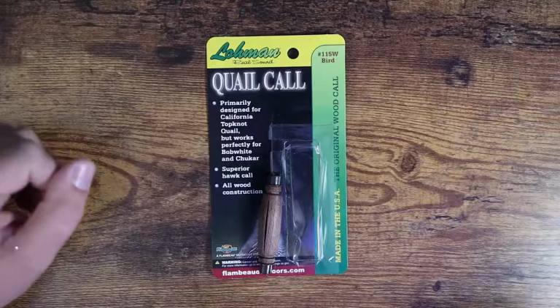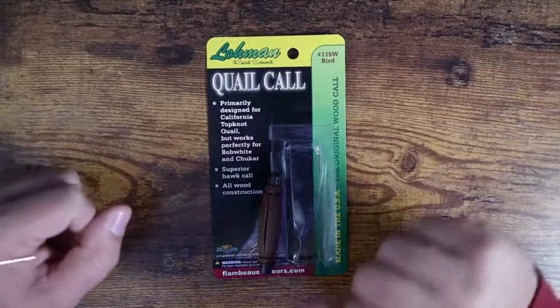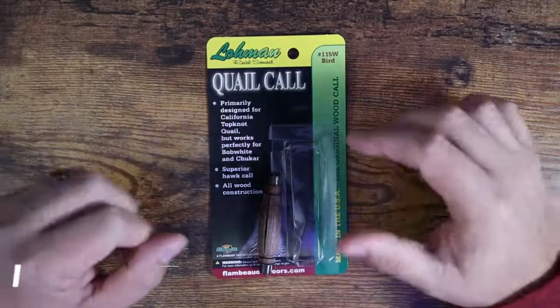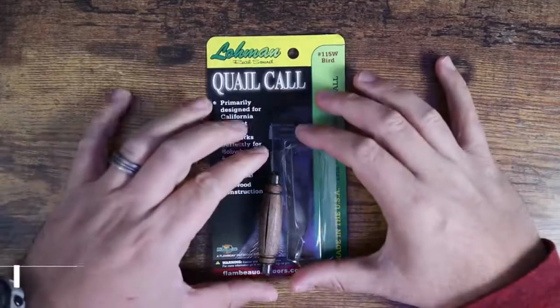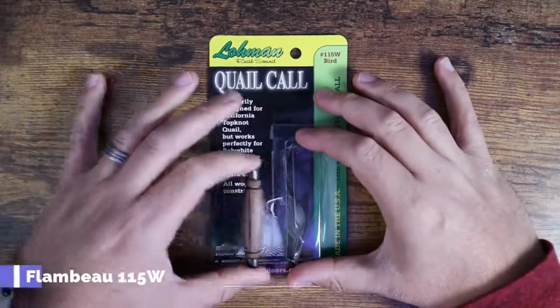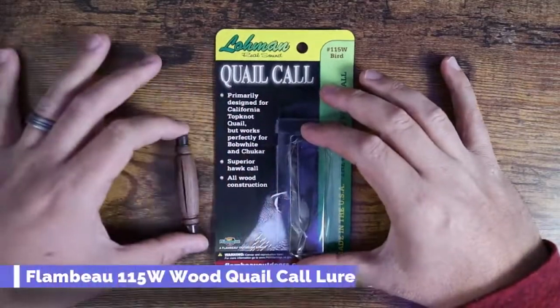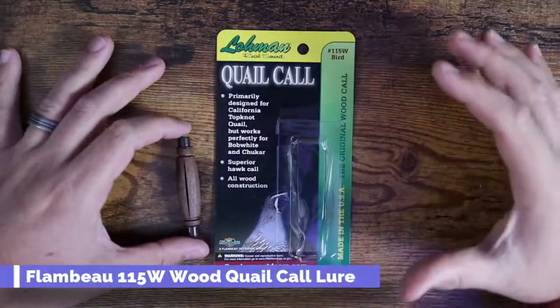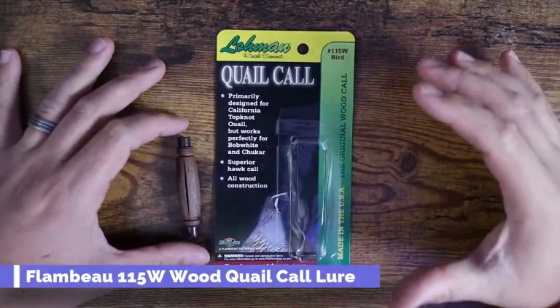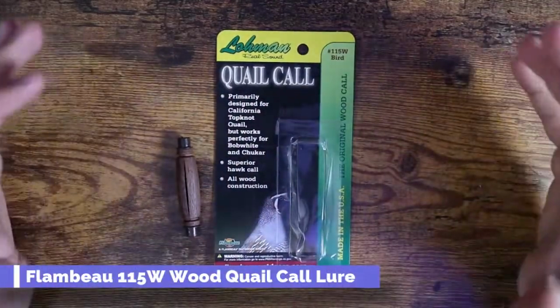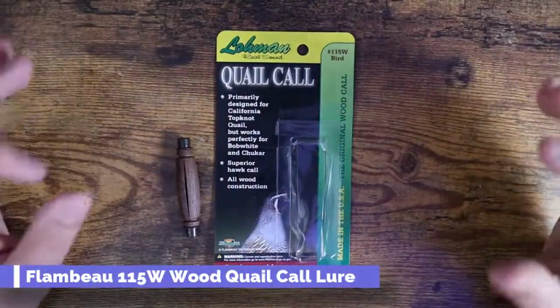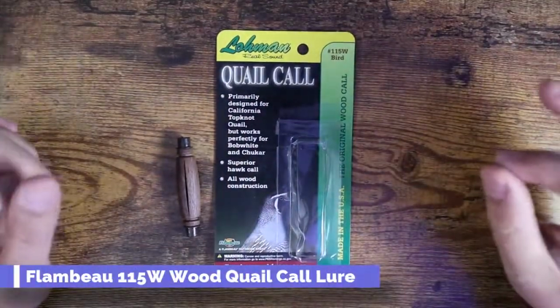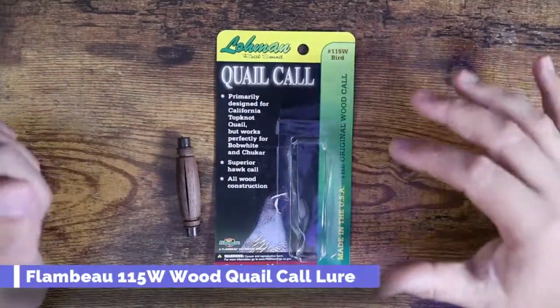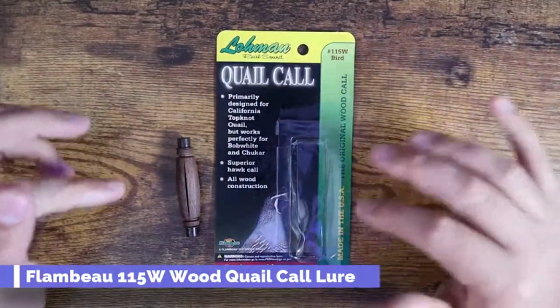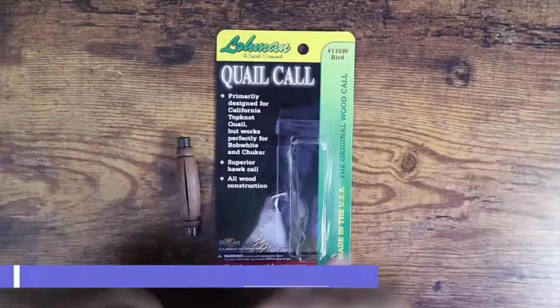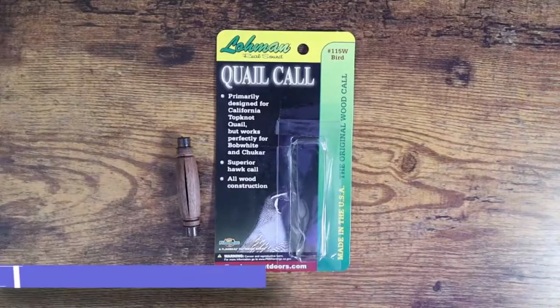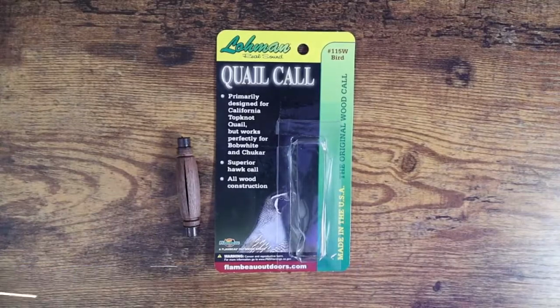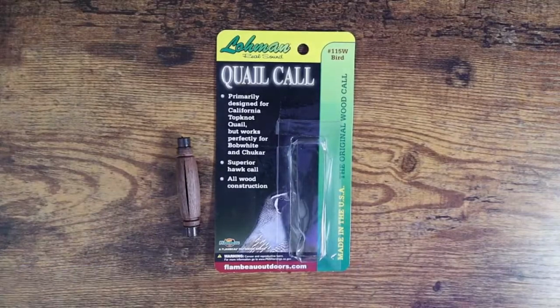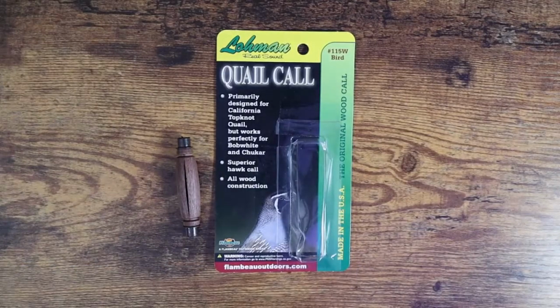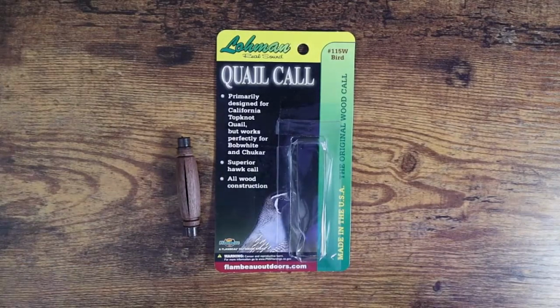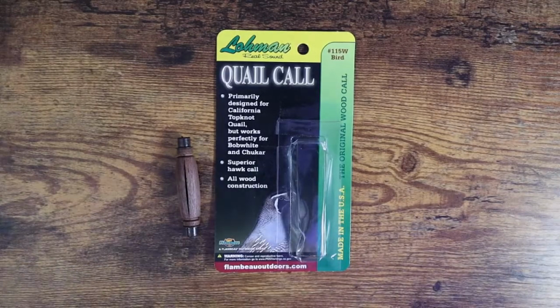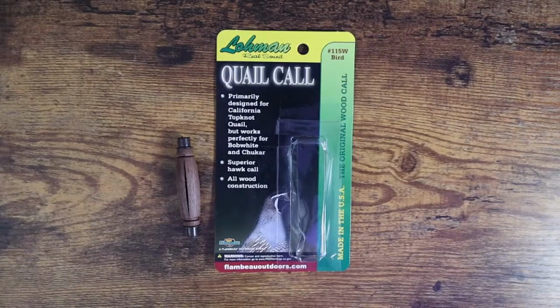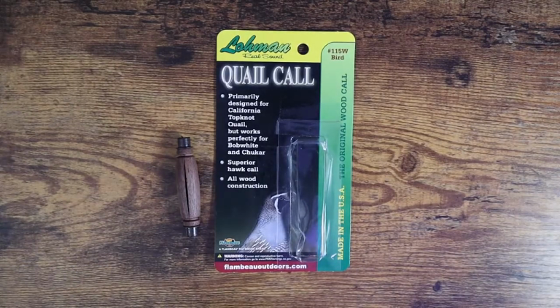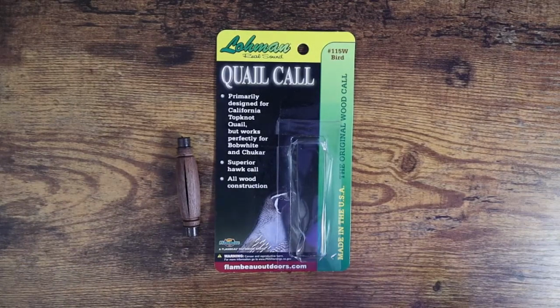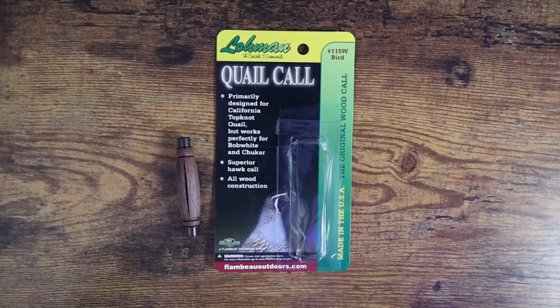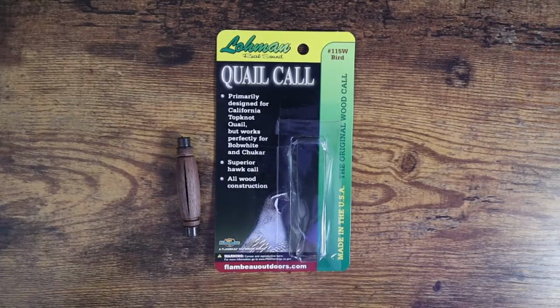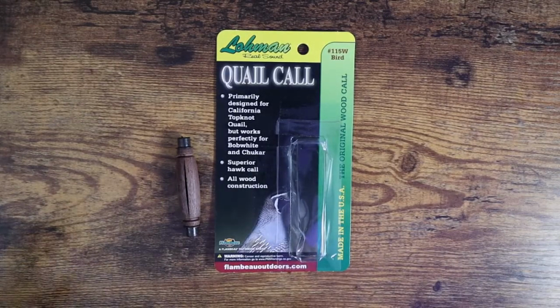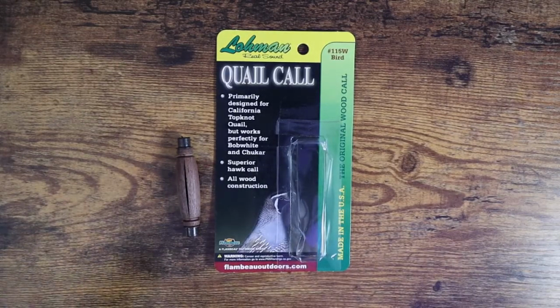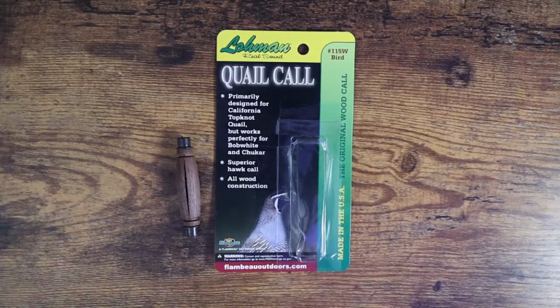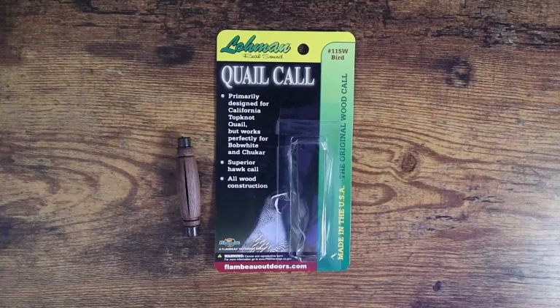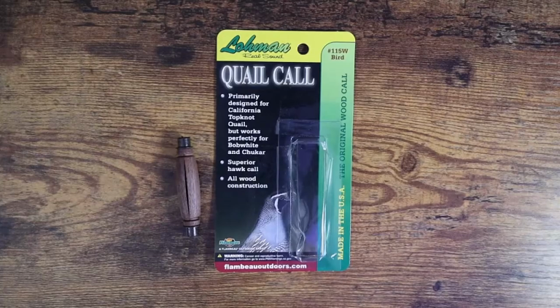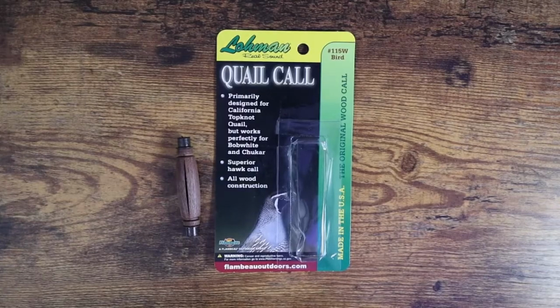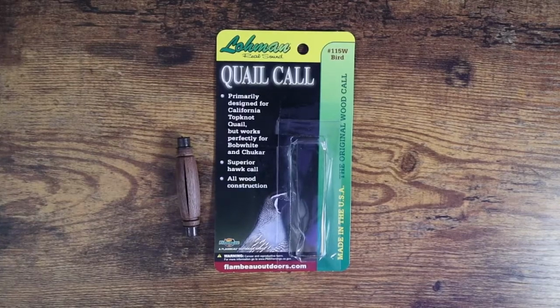What is going on guys? So today I want to show you this quail call. It is currently quail season over here in California, so we're out here looking for the valley quail, which is kind of what I'm after.